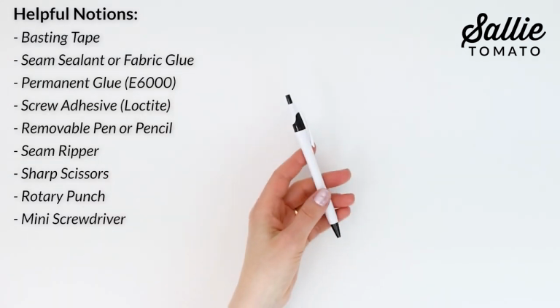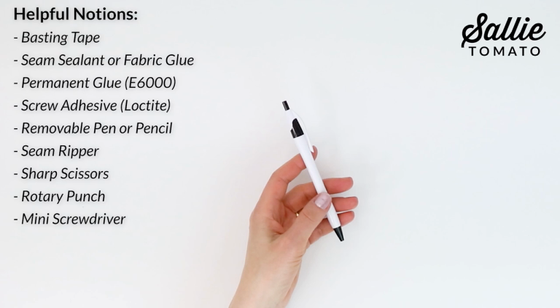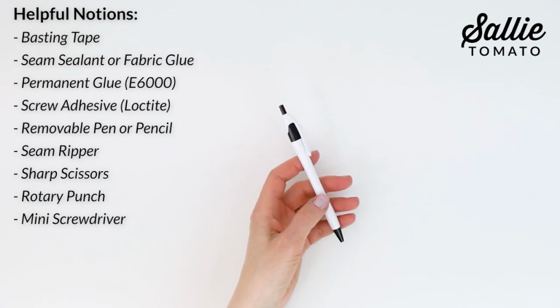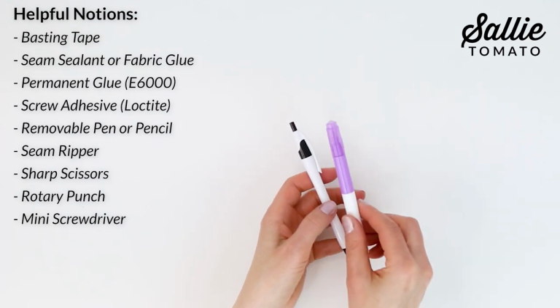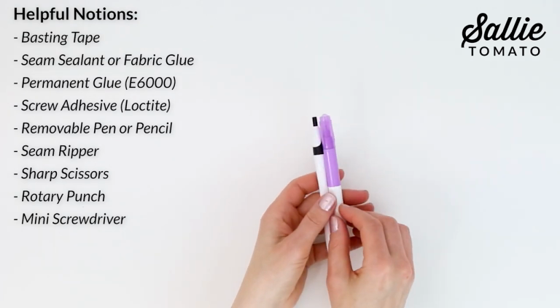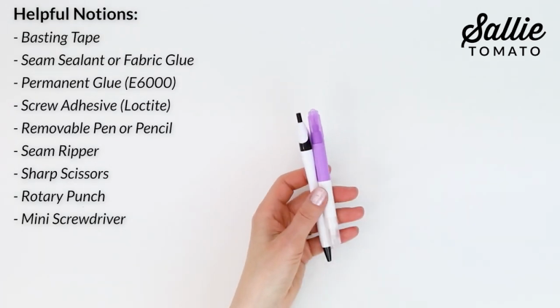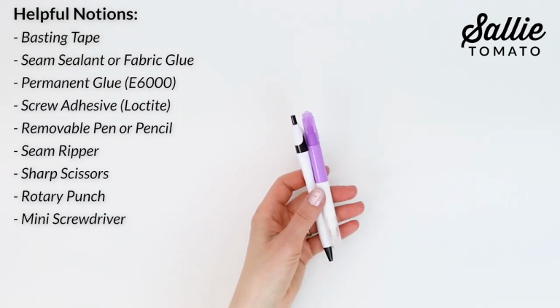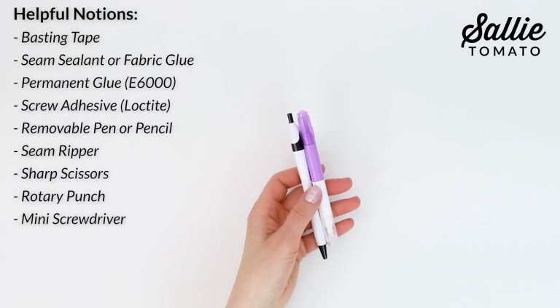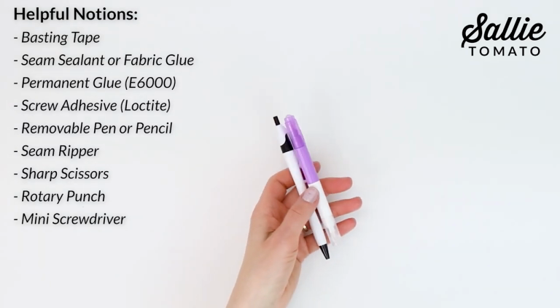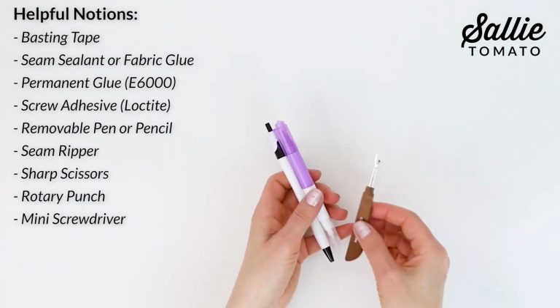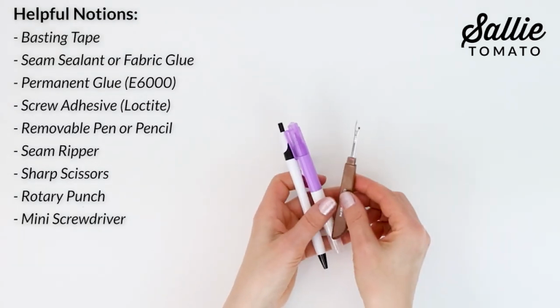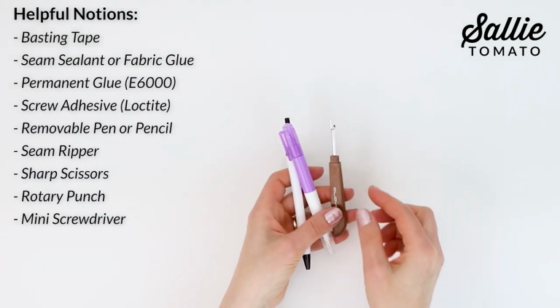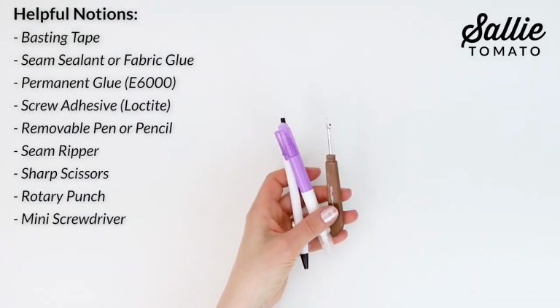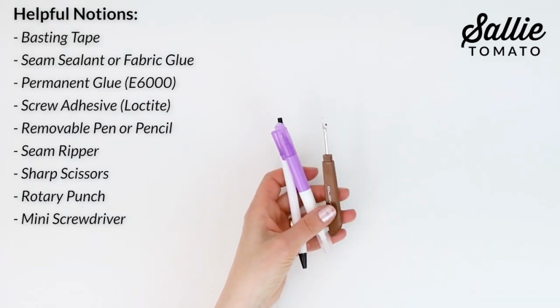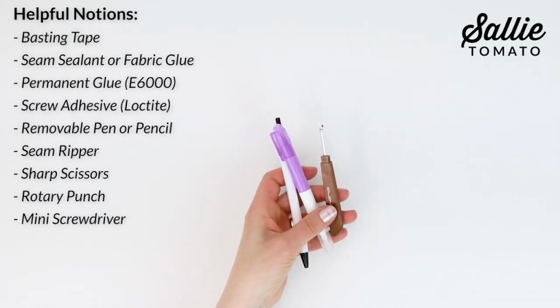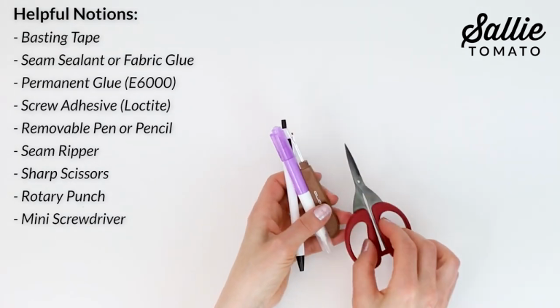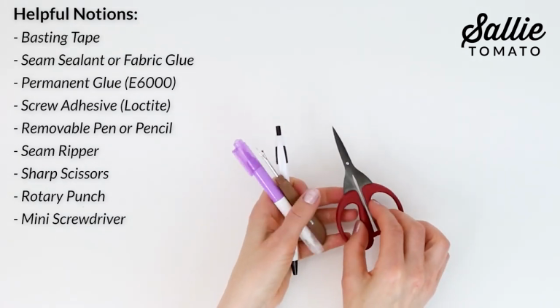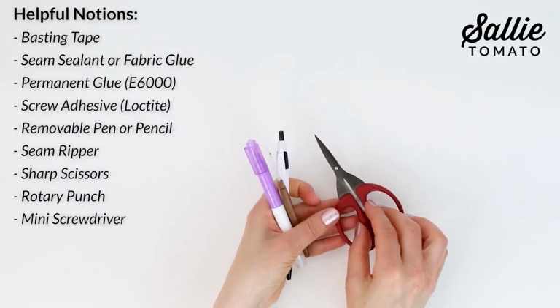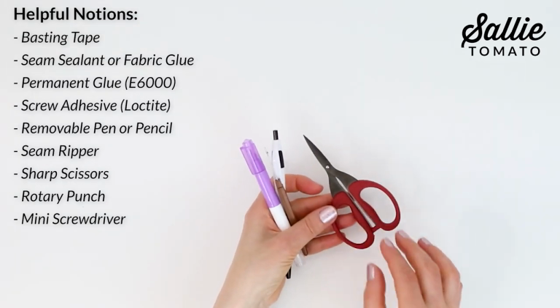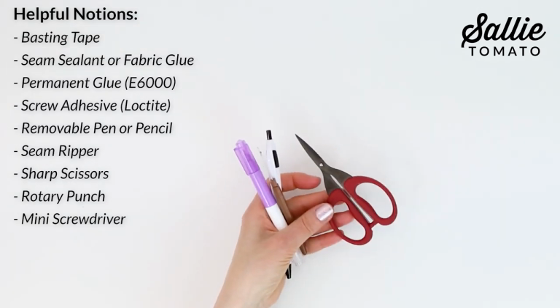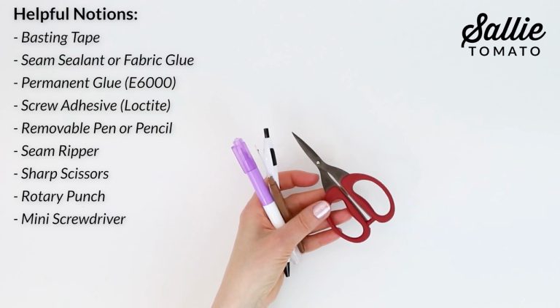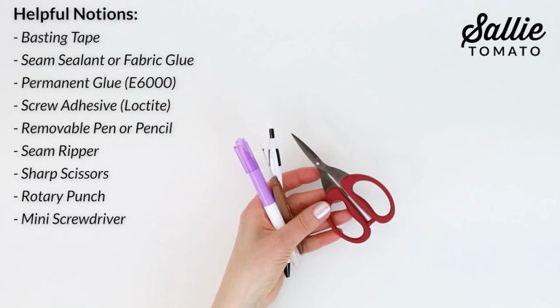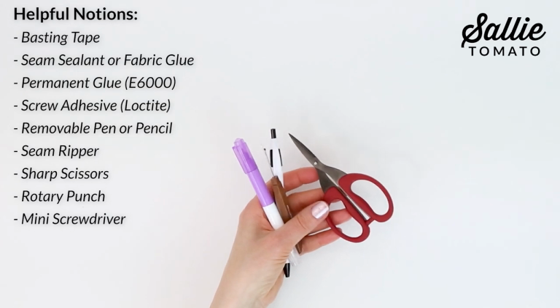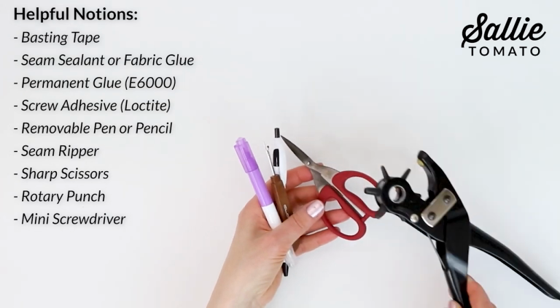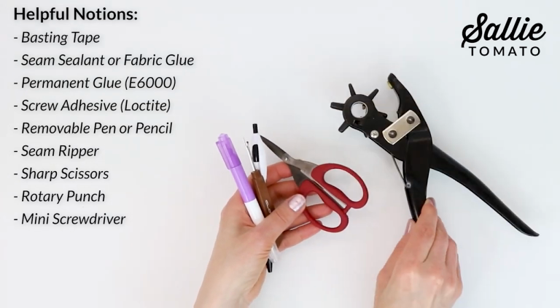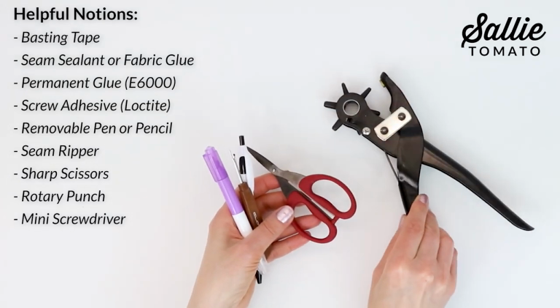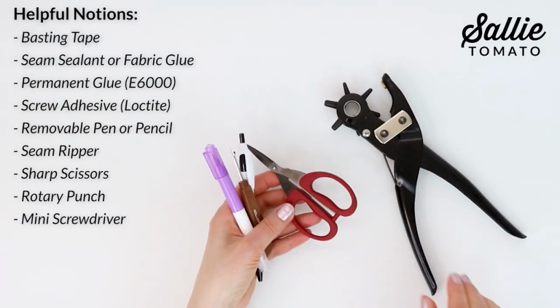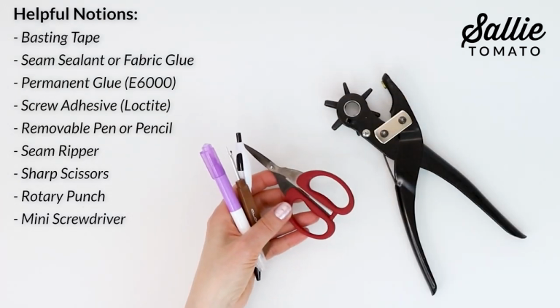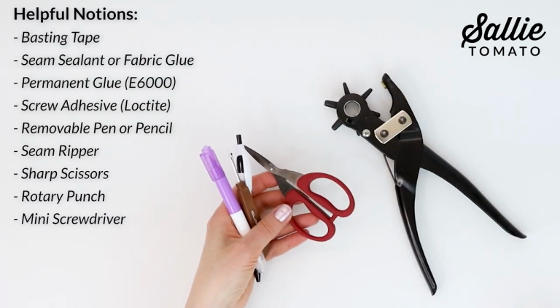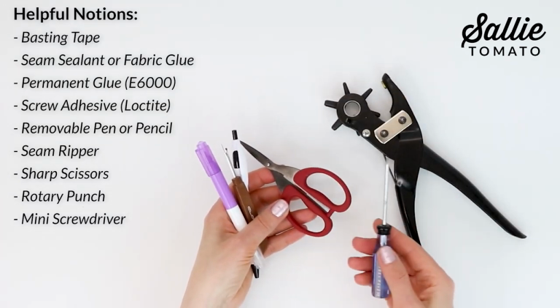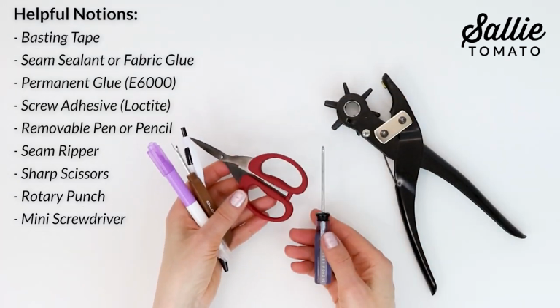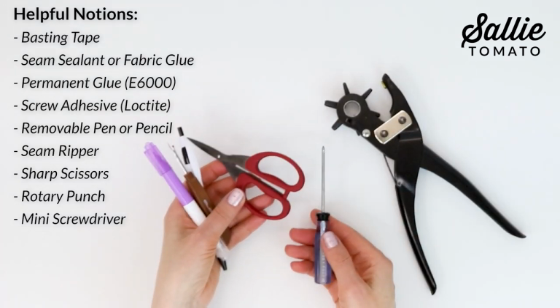You'll also need a removable marking pen or pencil, a seam ripper, sharp scissors, possibly a rotary punch if you have one, and a mini screwdriver.